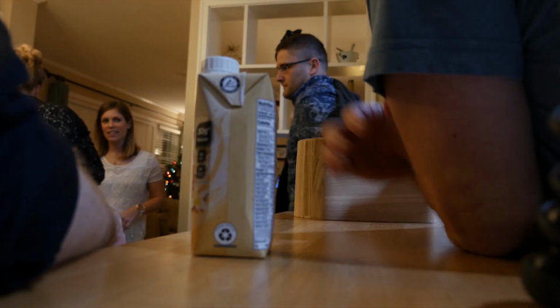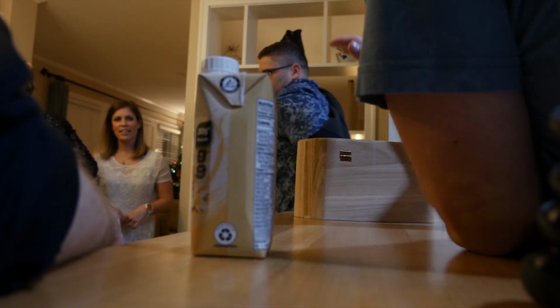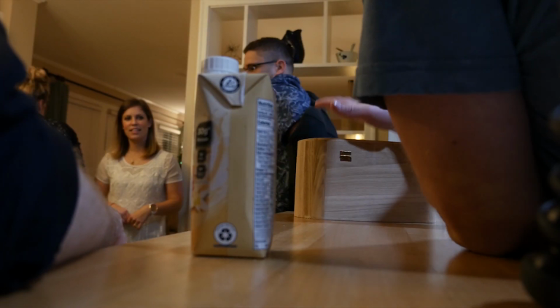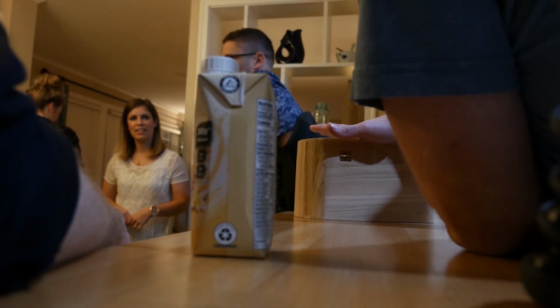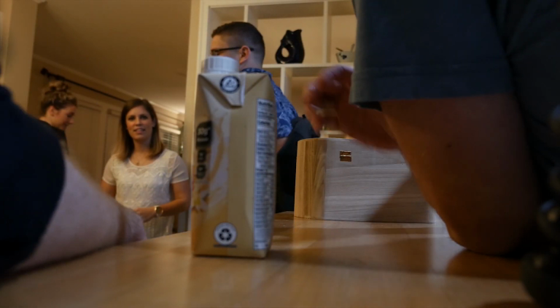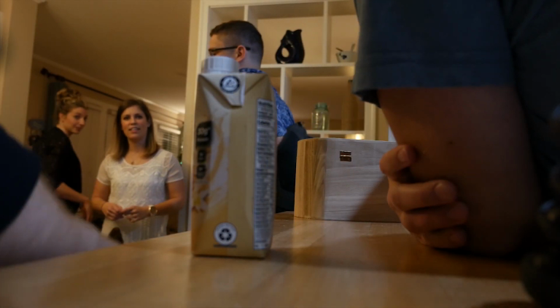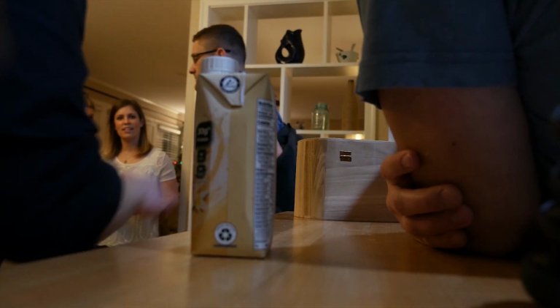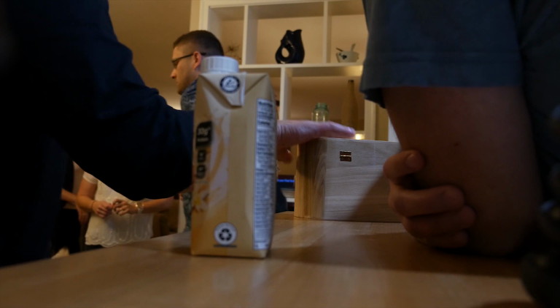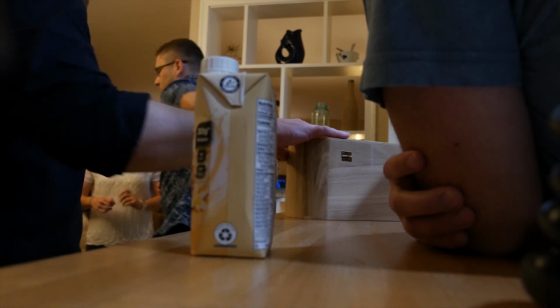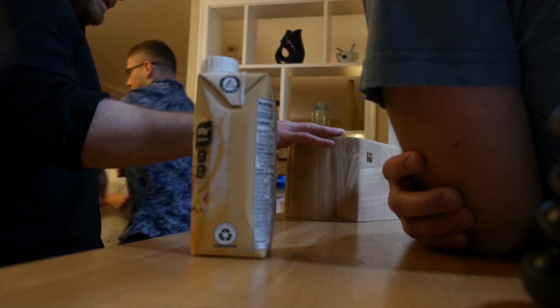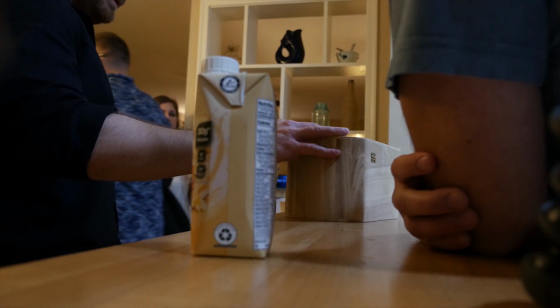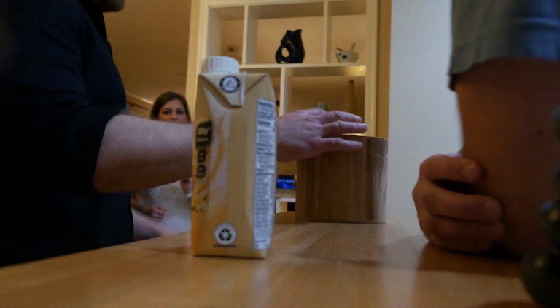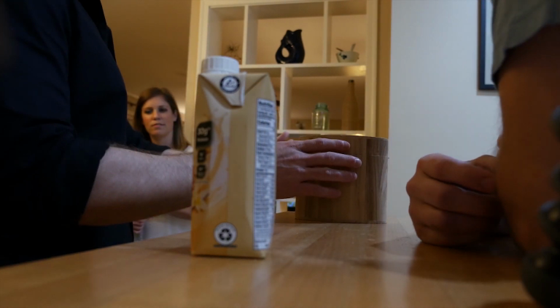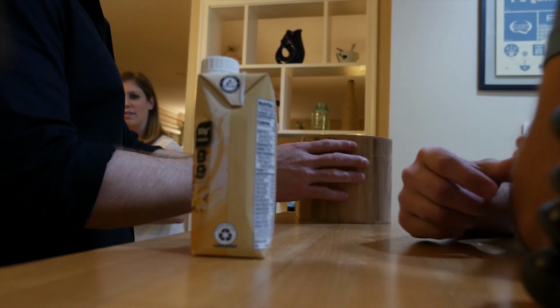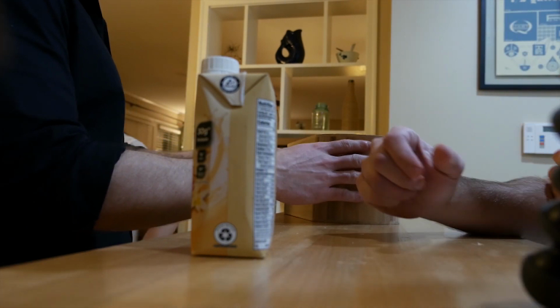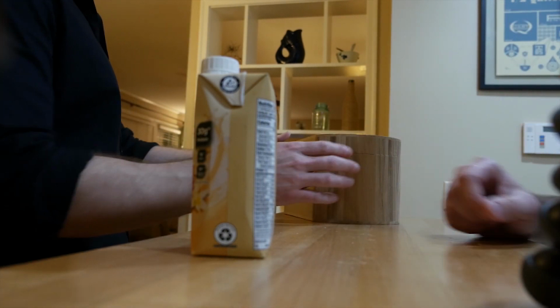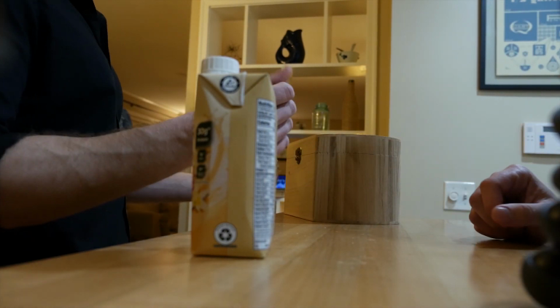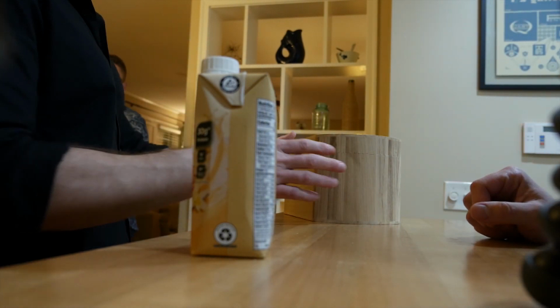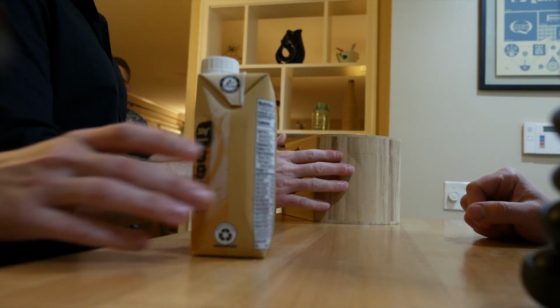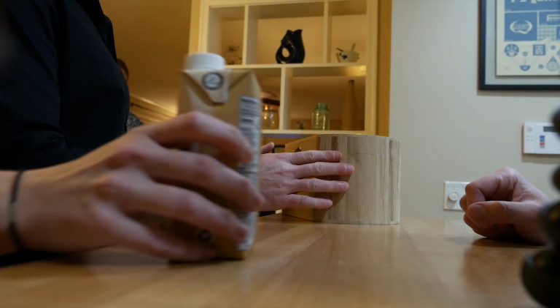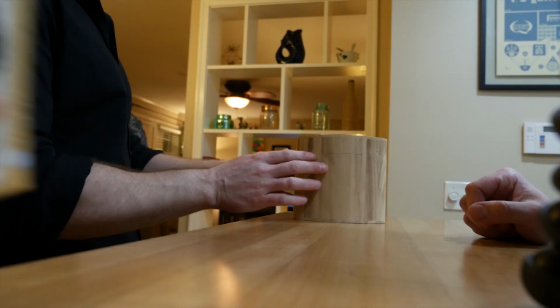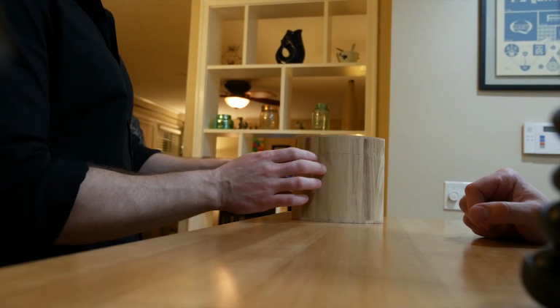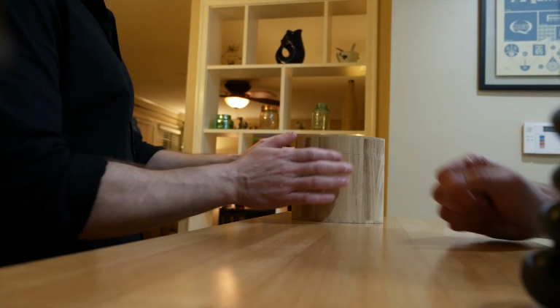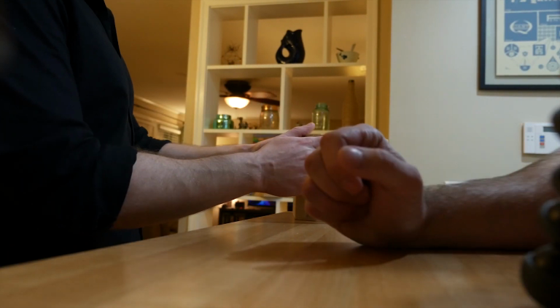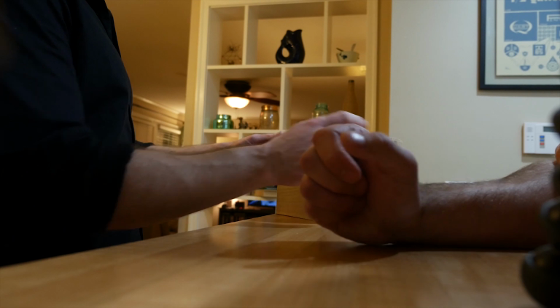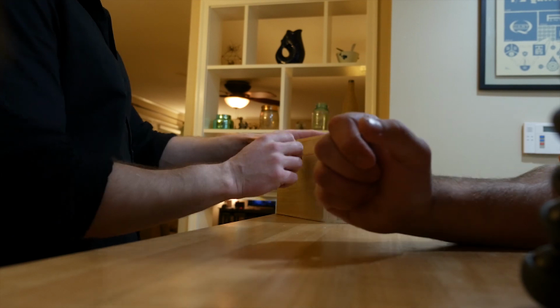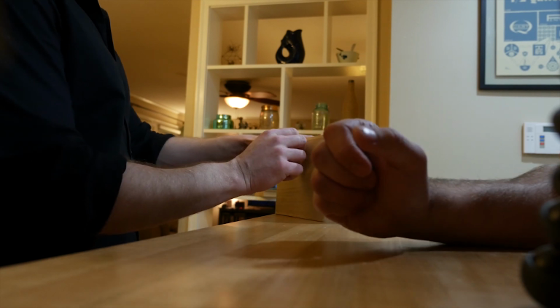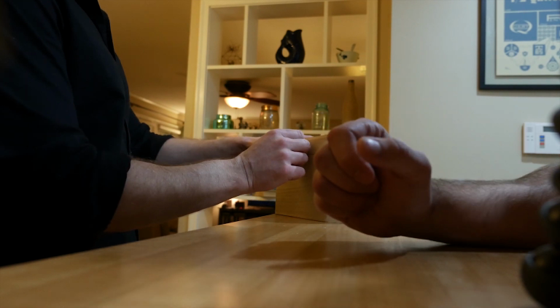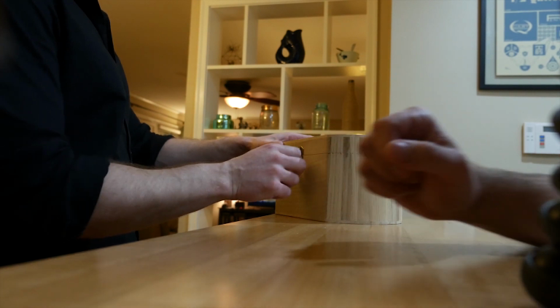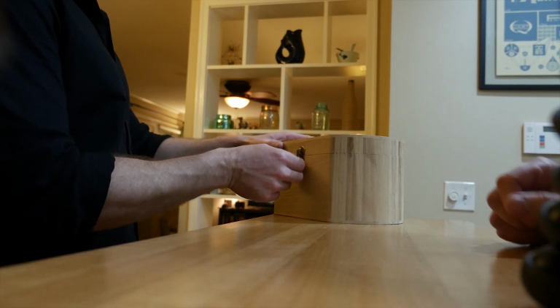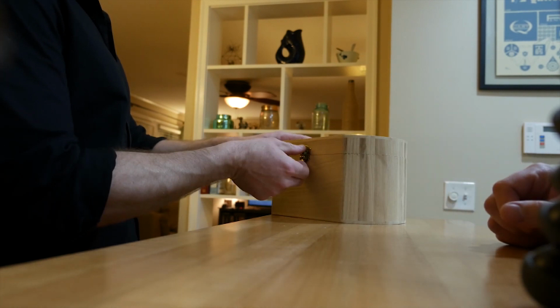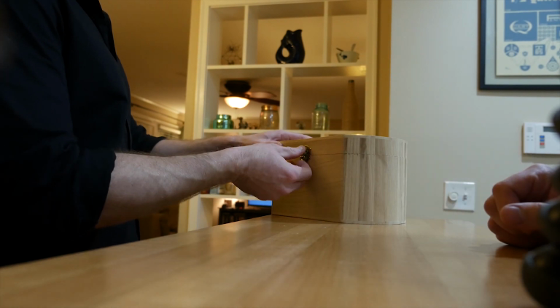I made my sister a jewelry box. You made this? Yeah. Dude, I love that. It's kind of like — I never would have guessed you made that. It's kind of rough. Real rough.